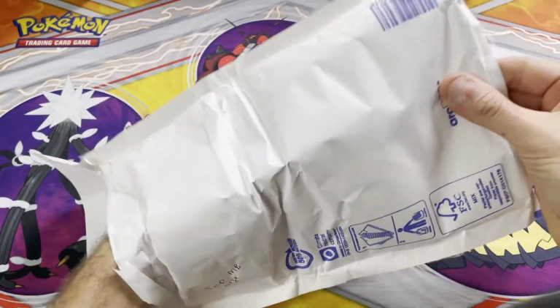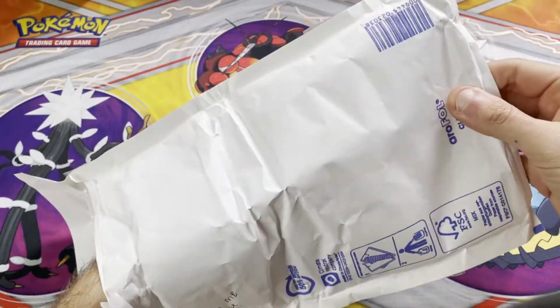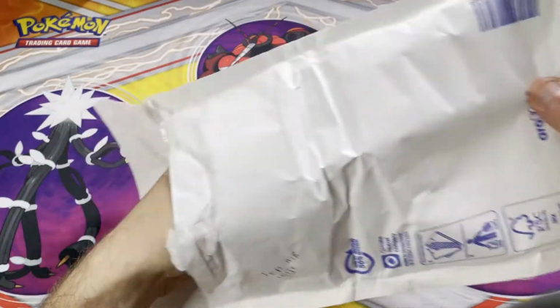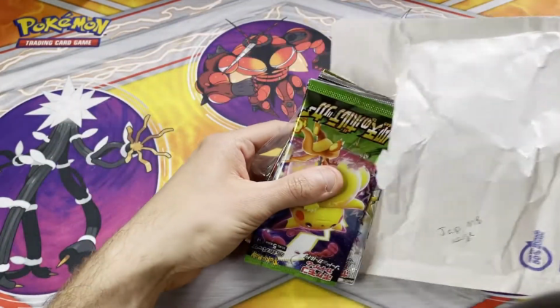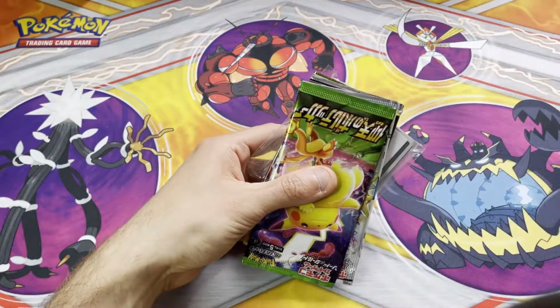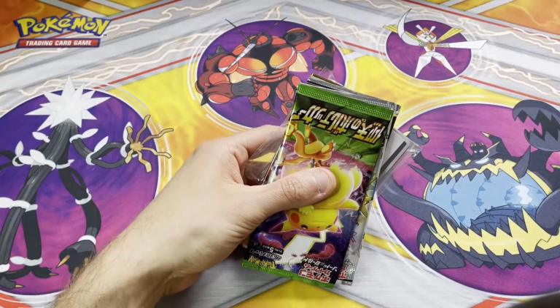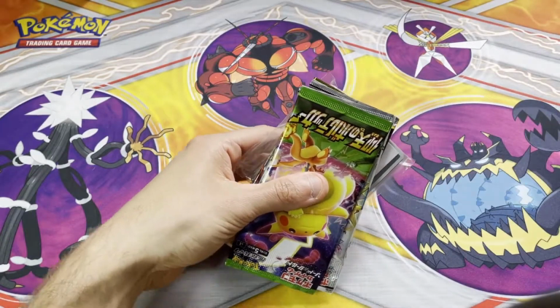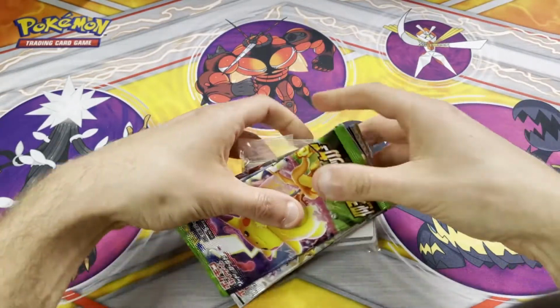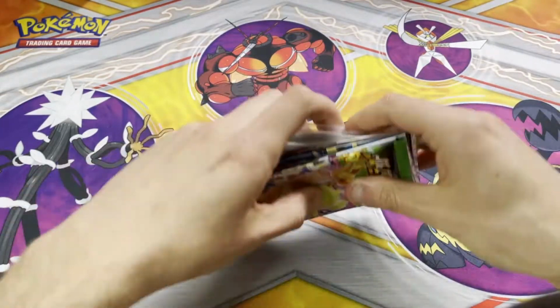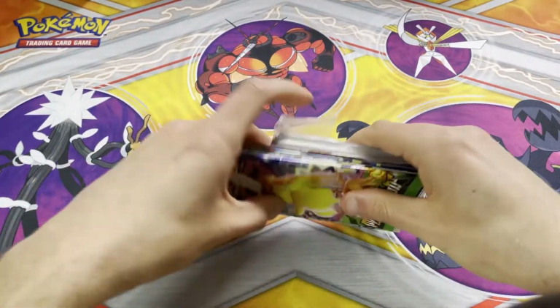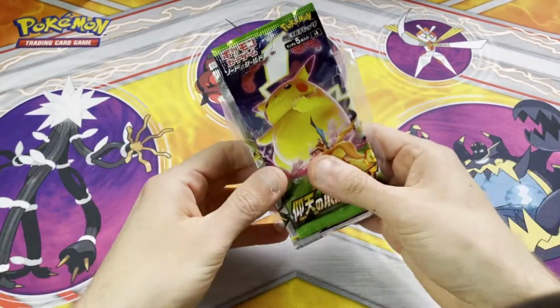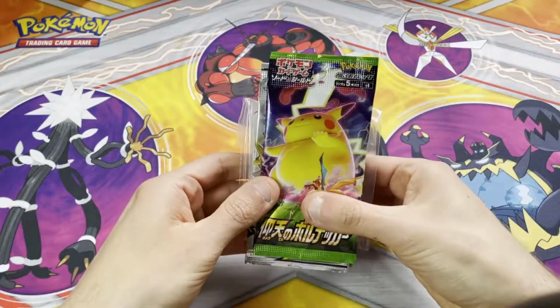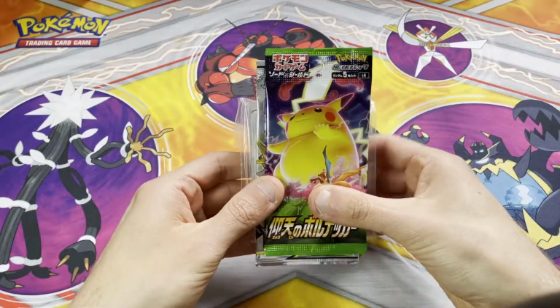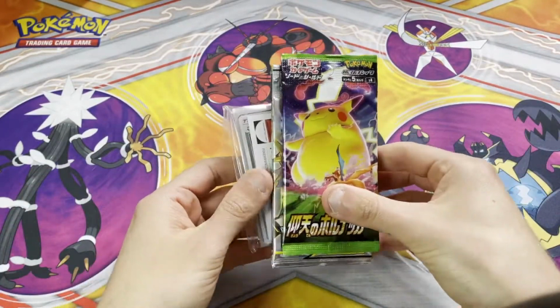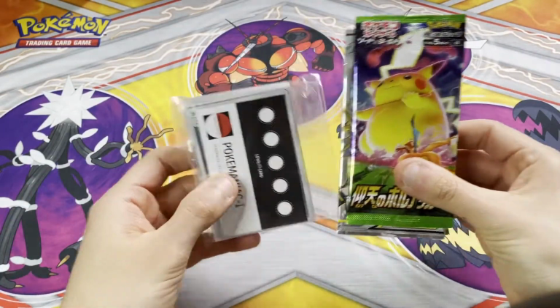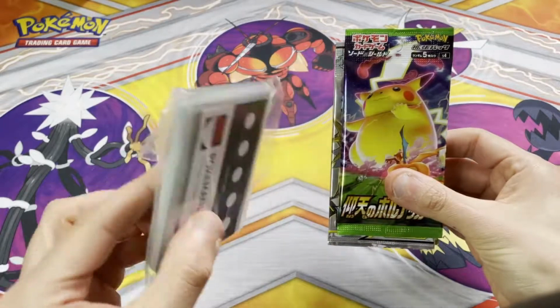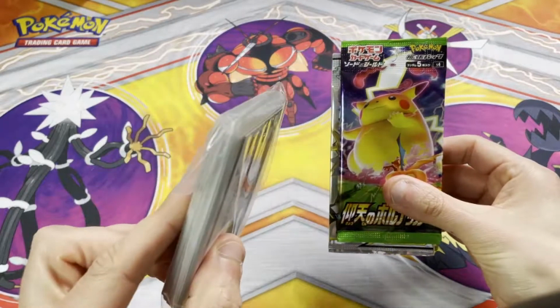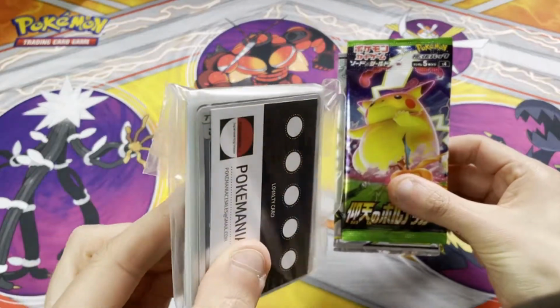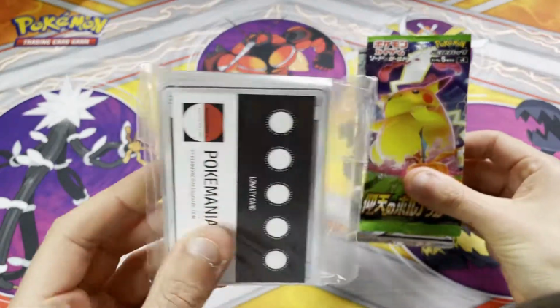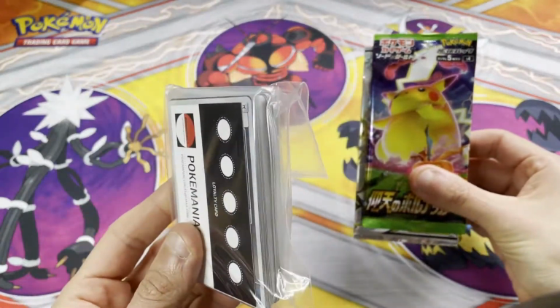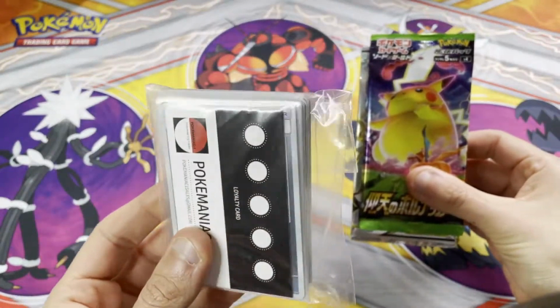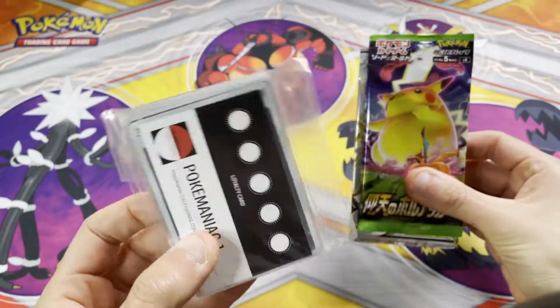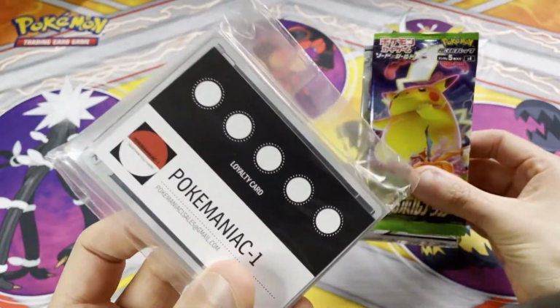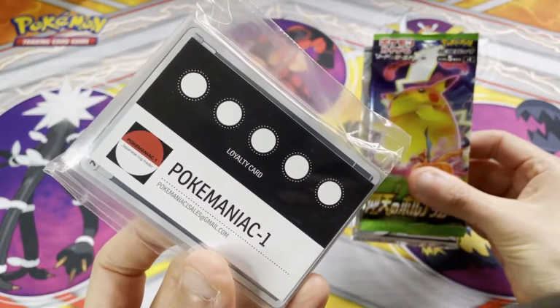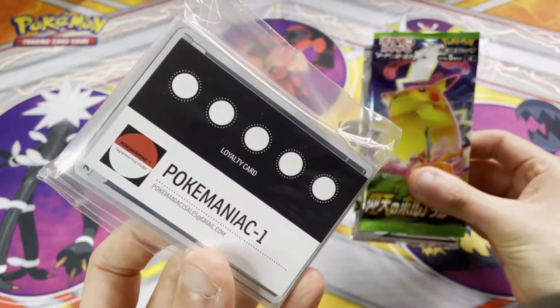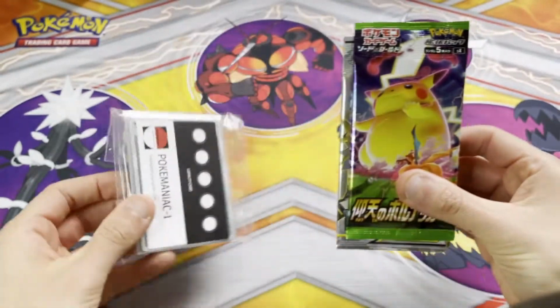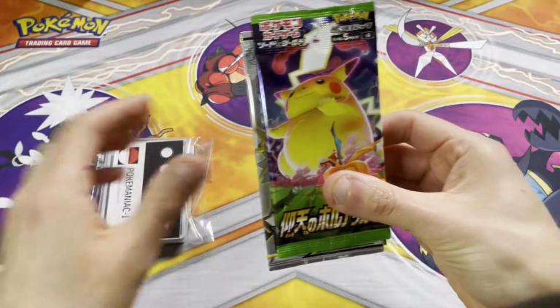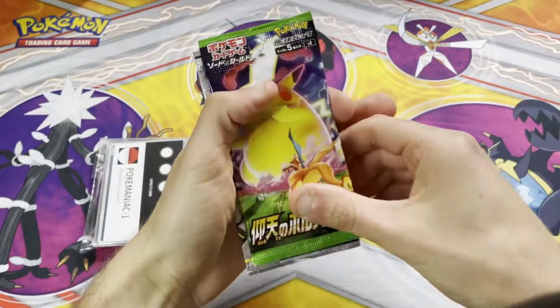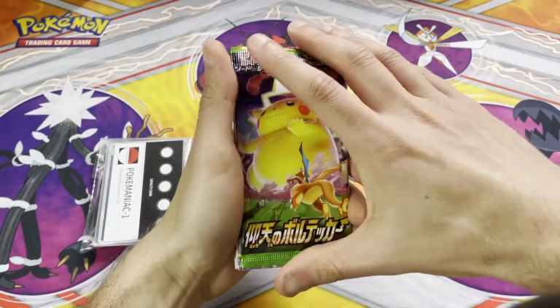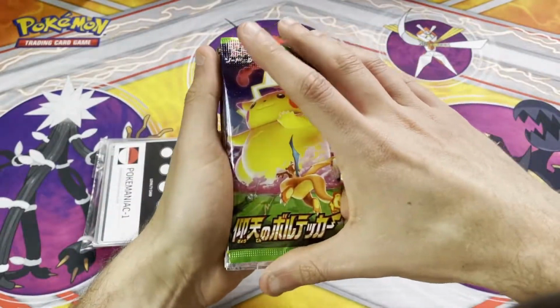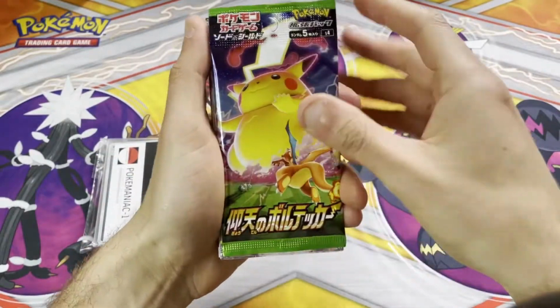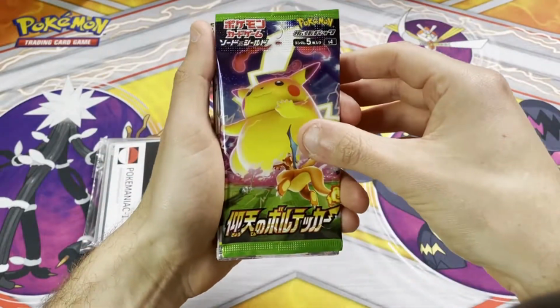I haven't looked in here, so I don't know what to expect. Here we go. So we've got a thick lot of cards — that looks quite cool — Poké Maniac 1, and a couple of boosters as well.